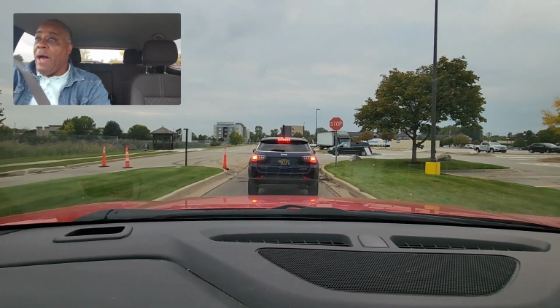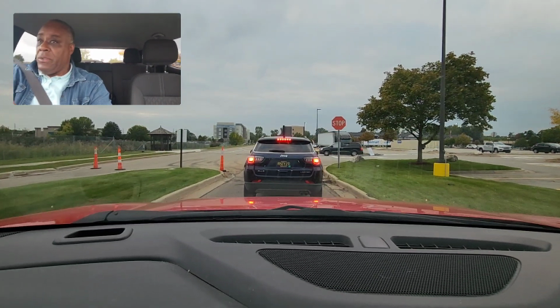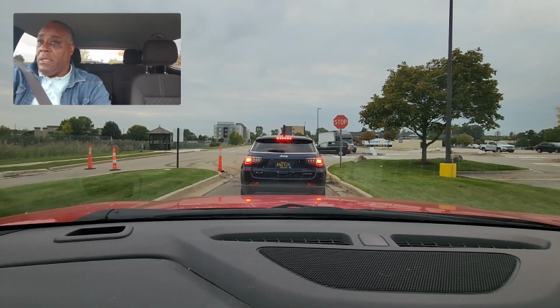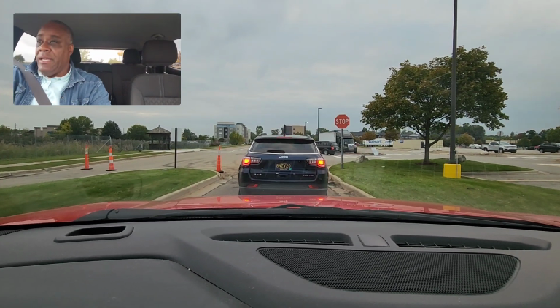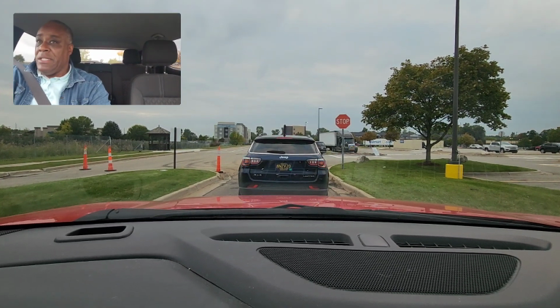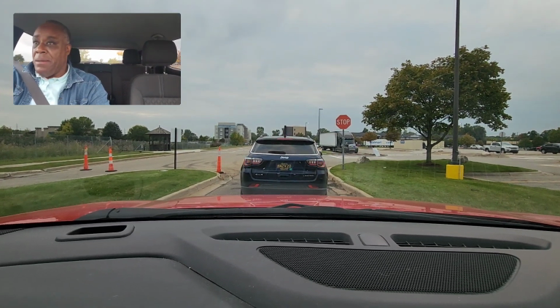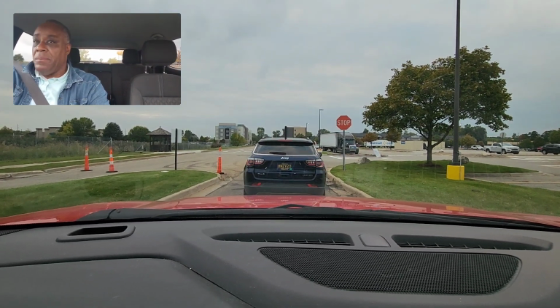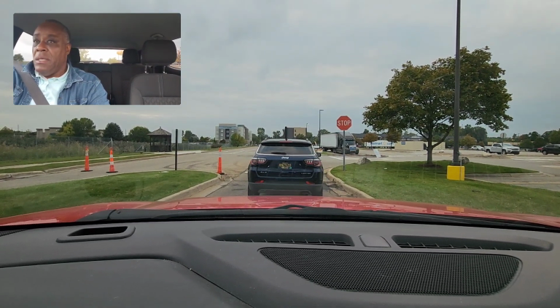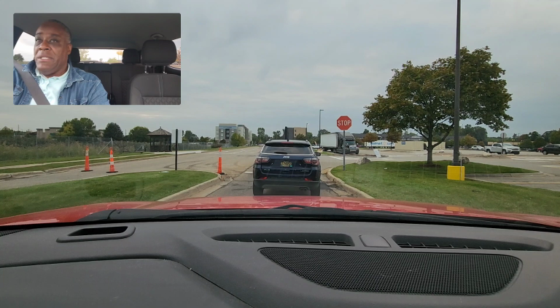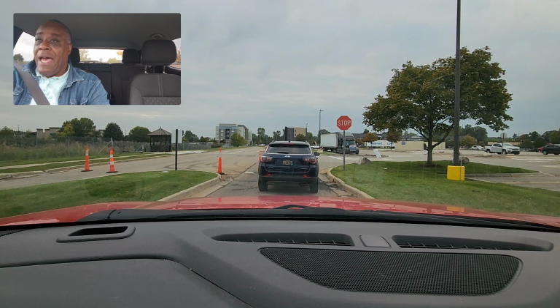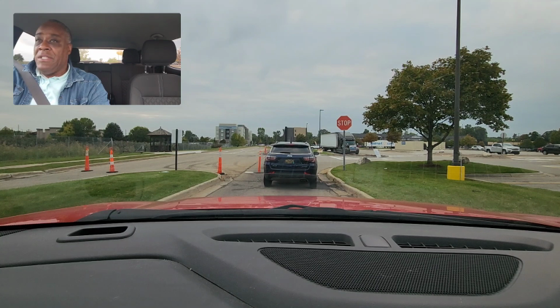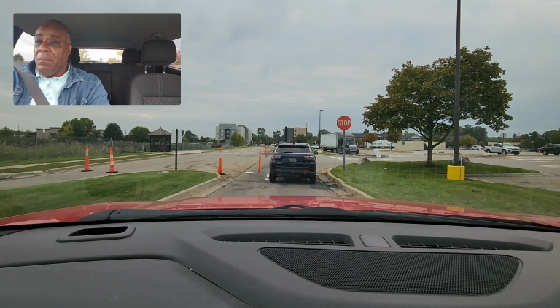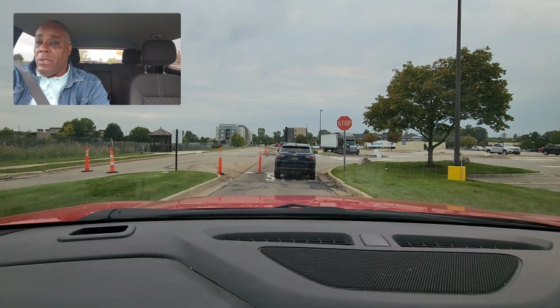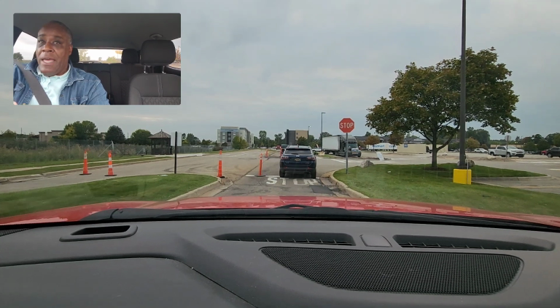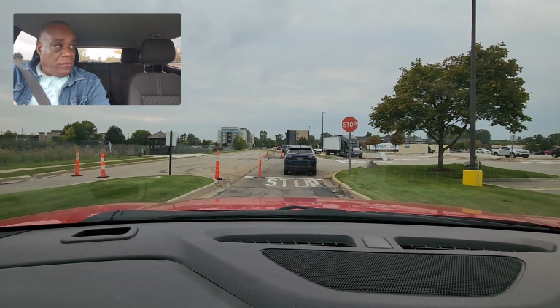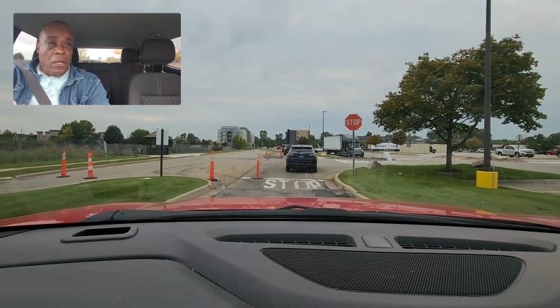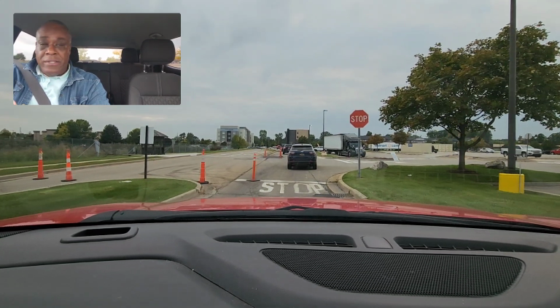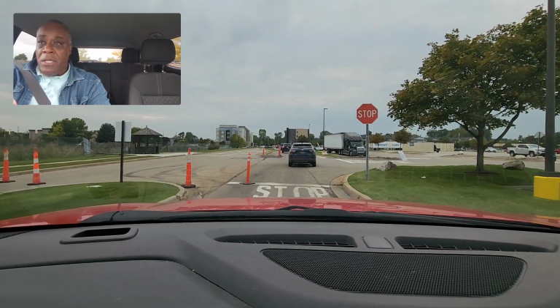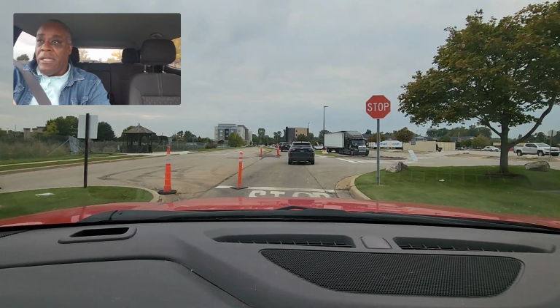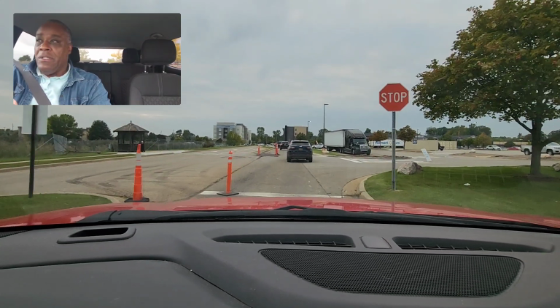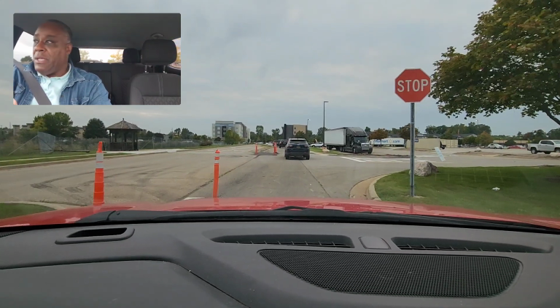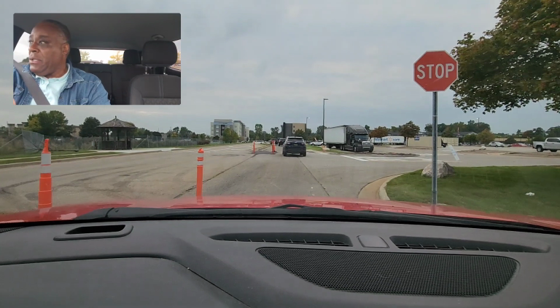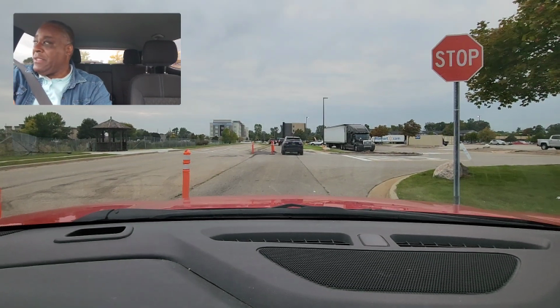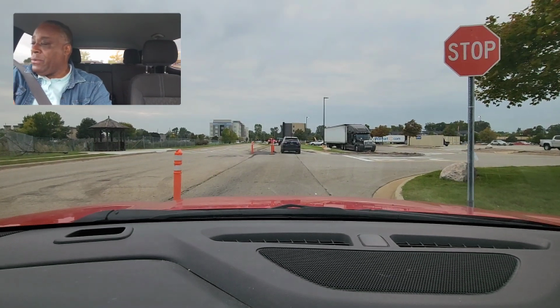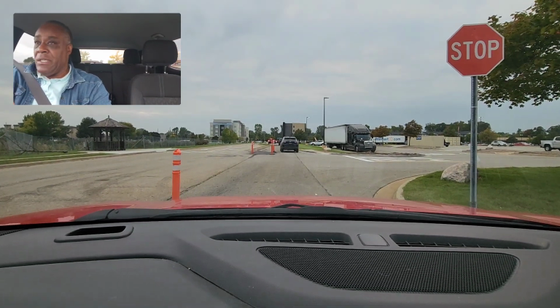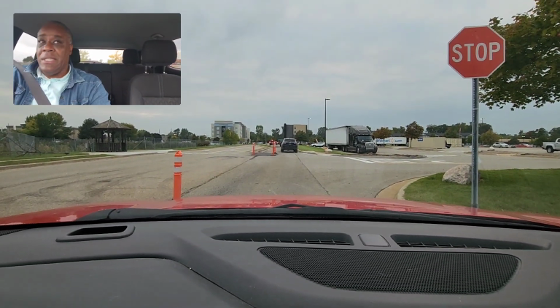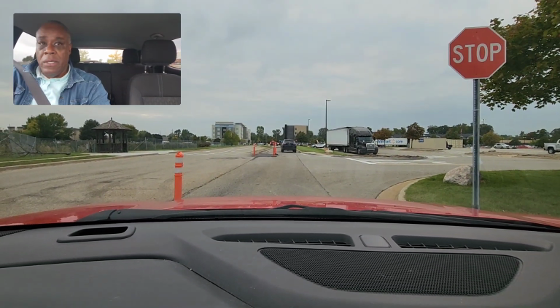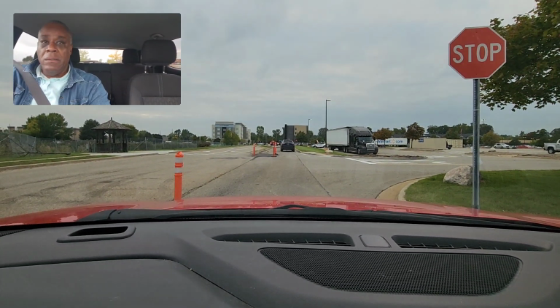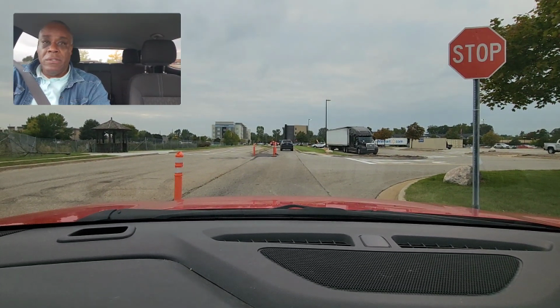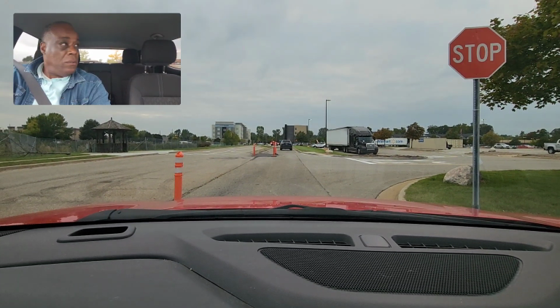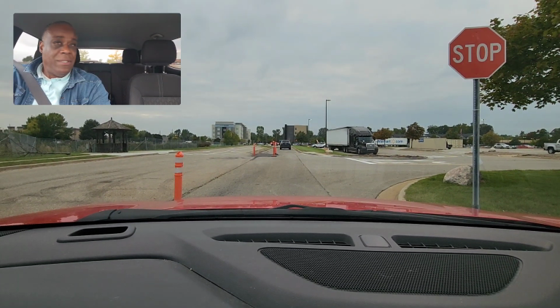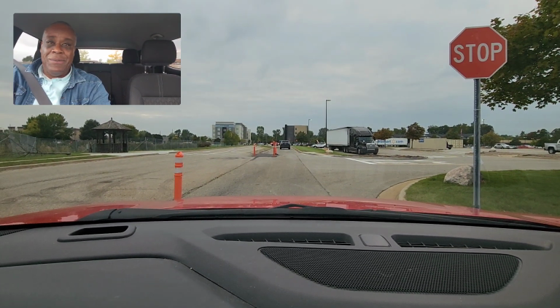When I have that complete stop, I have to take my turn. A lot of students go 'oh, I stopped' and then they blow the stop sign. So you have to stop for three seconds: 1001, 1002, 1003.